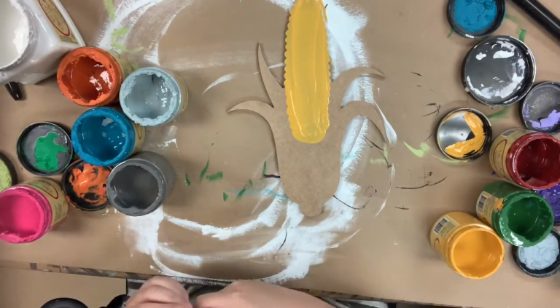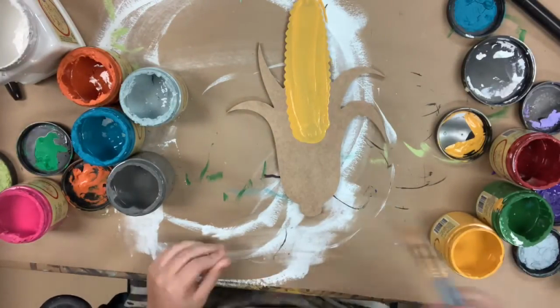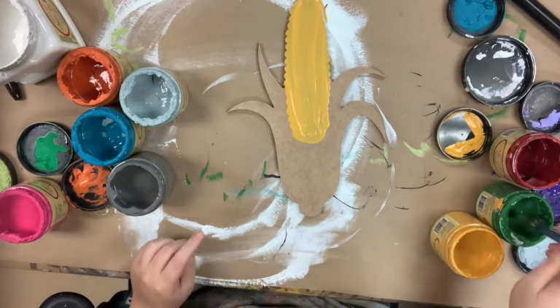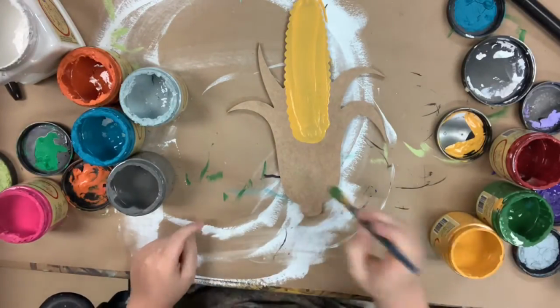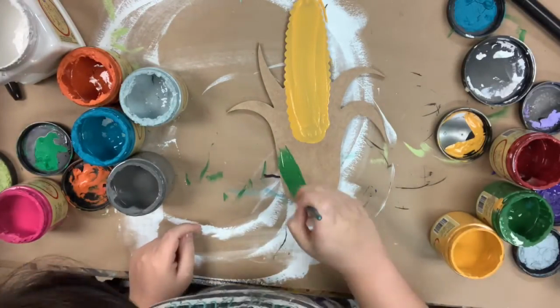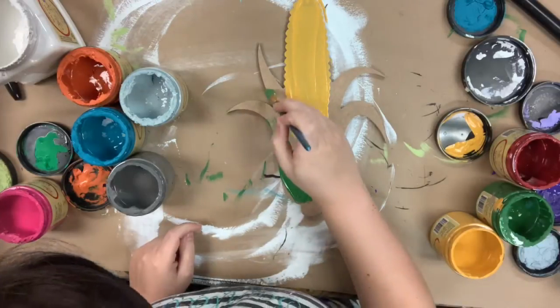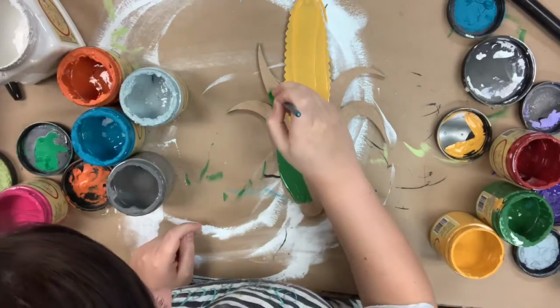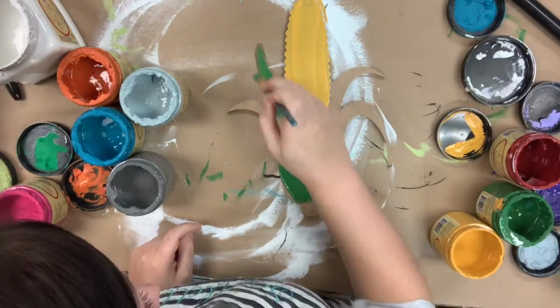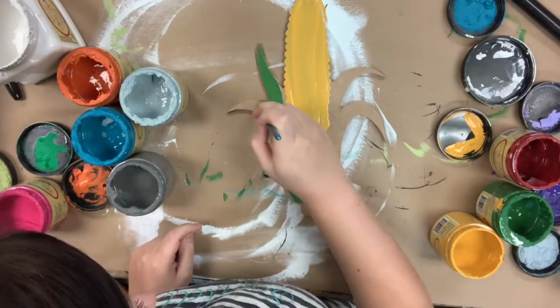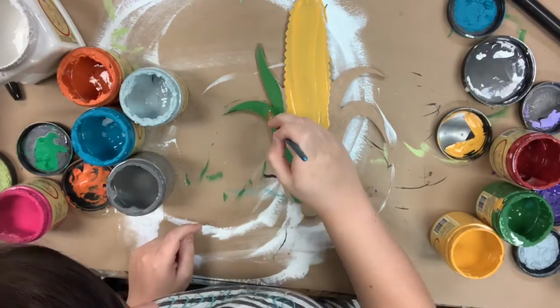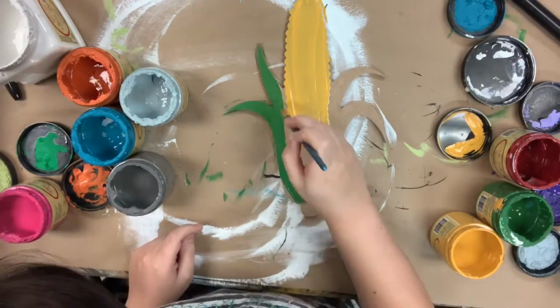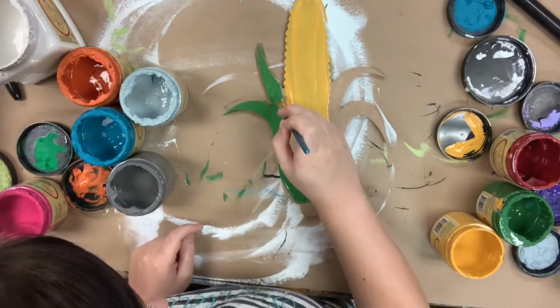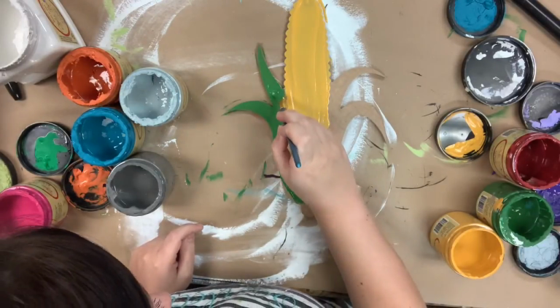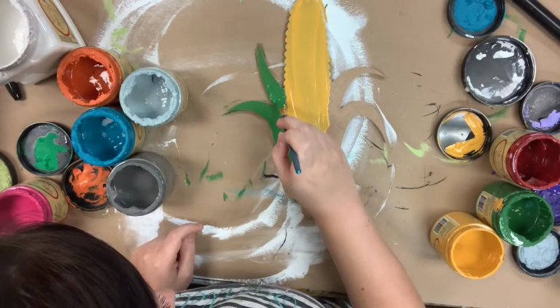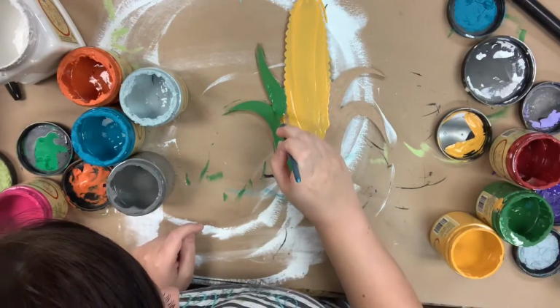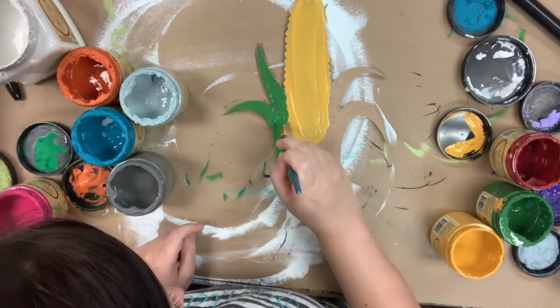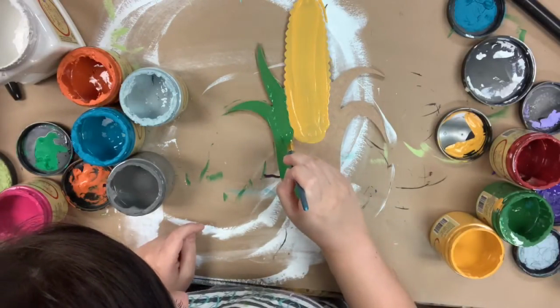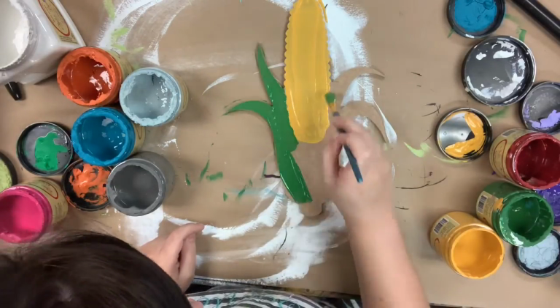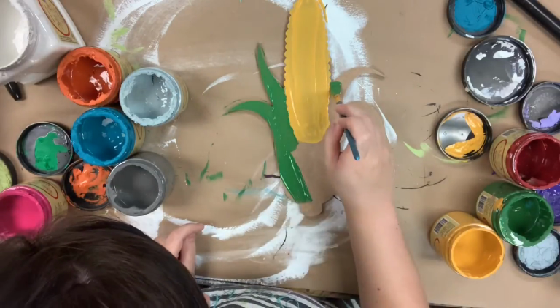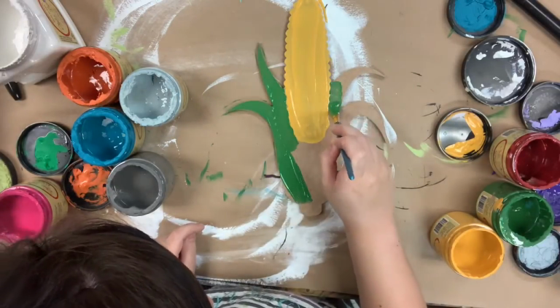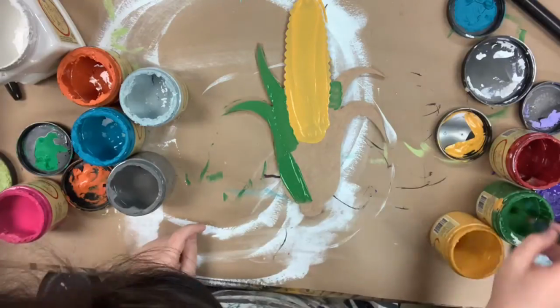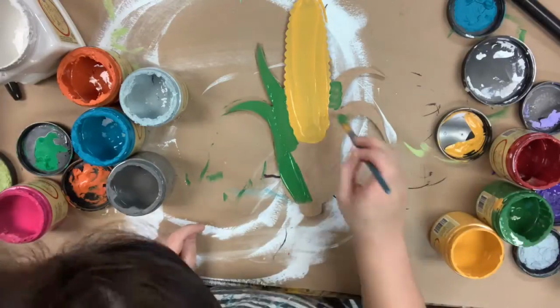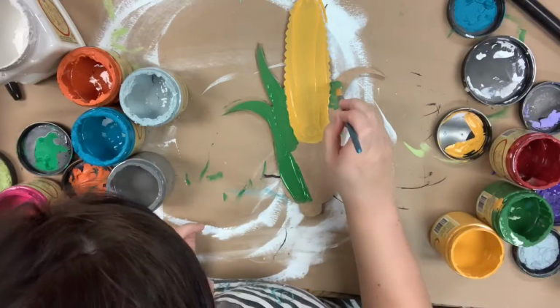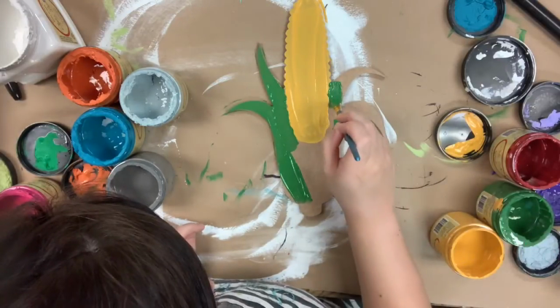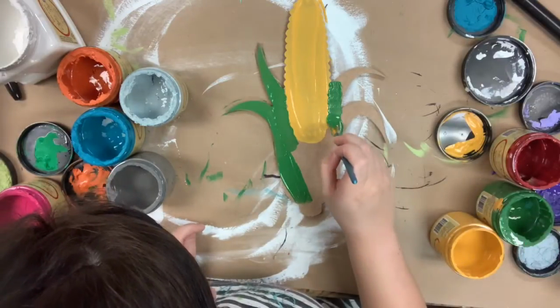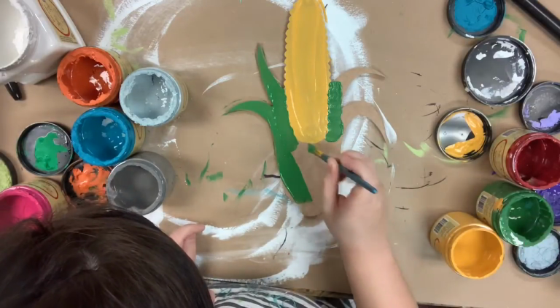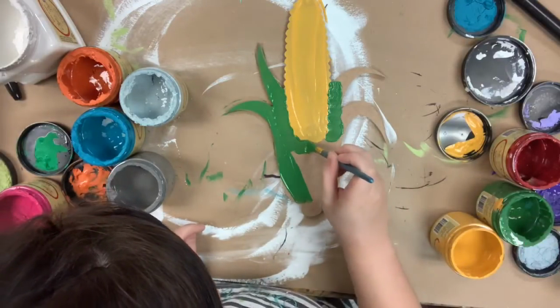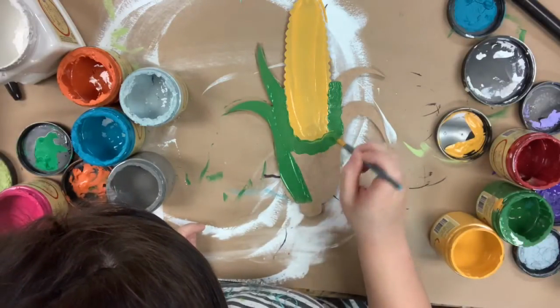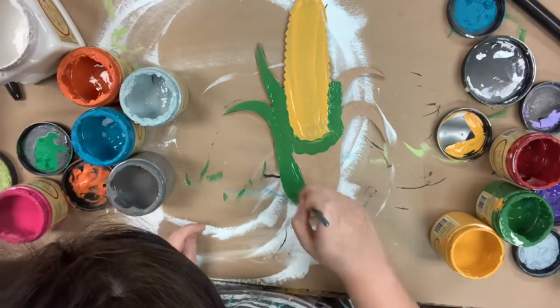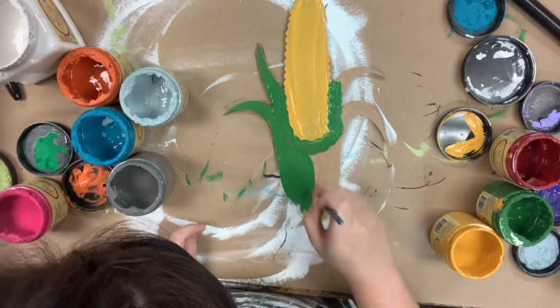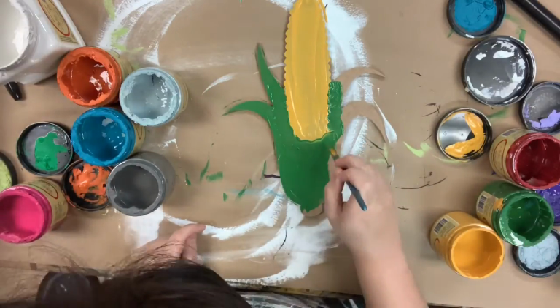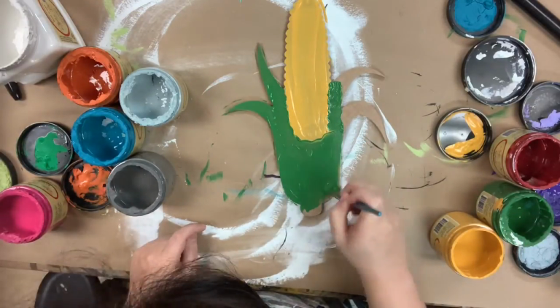Next I'm going to go in and paint my greenery in the color Evergreen, again a Dixie Belle color. You can also purchase this cutout and the brushes I use on our website buildacross.com.